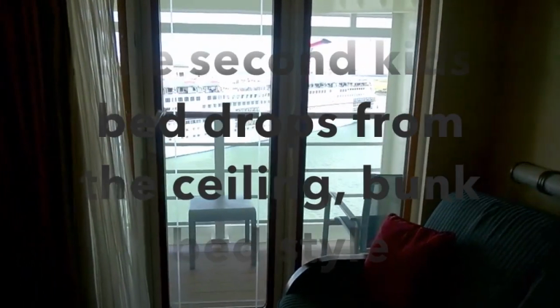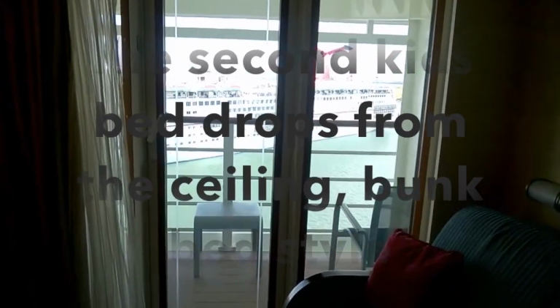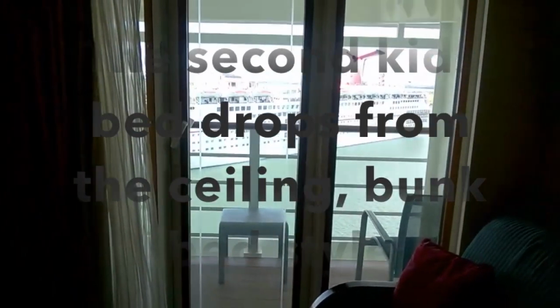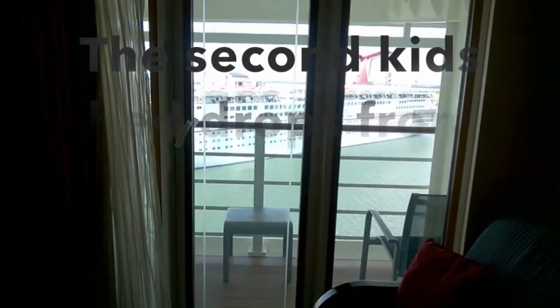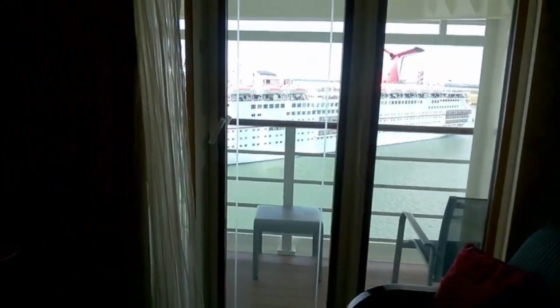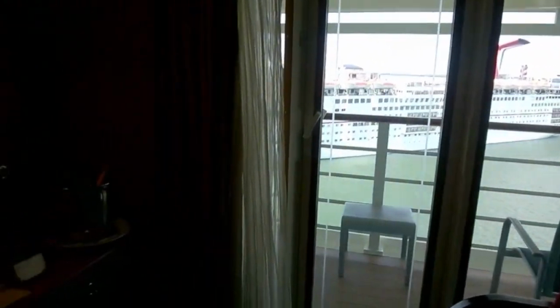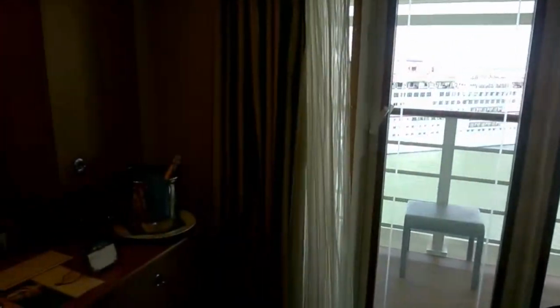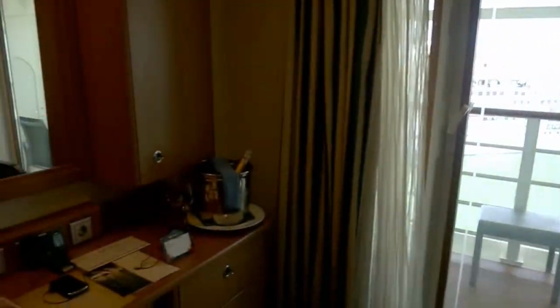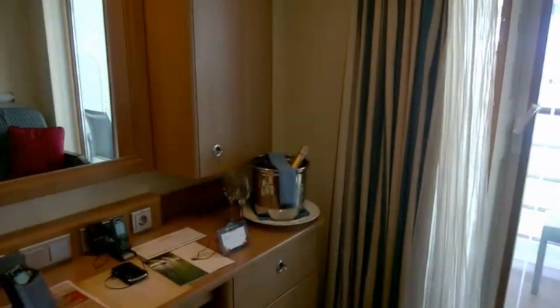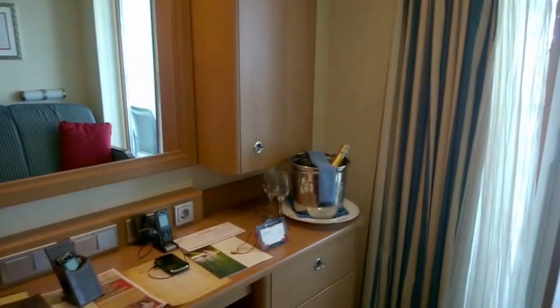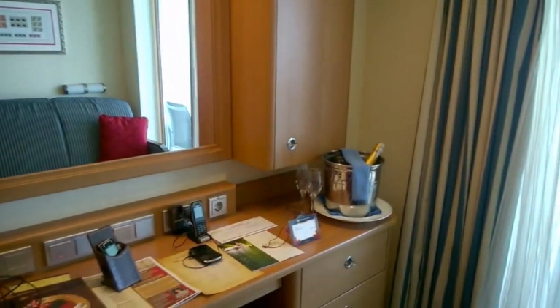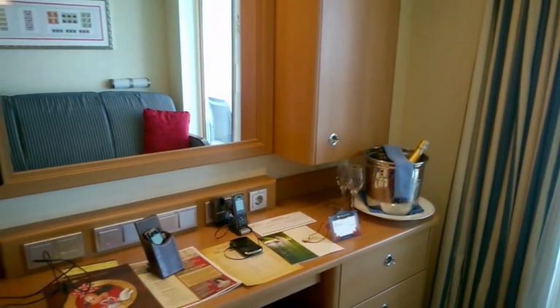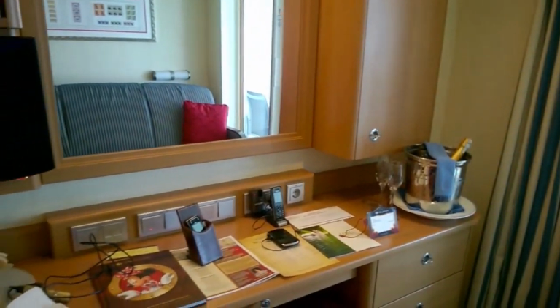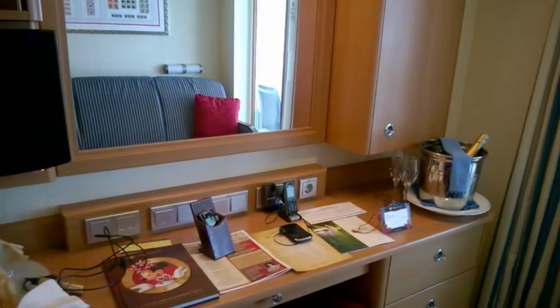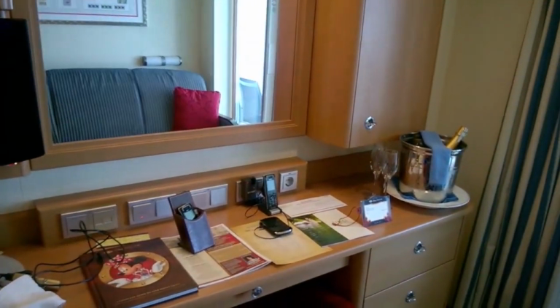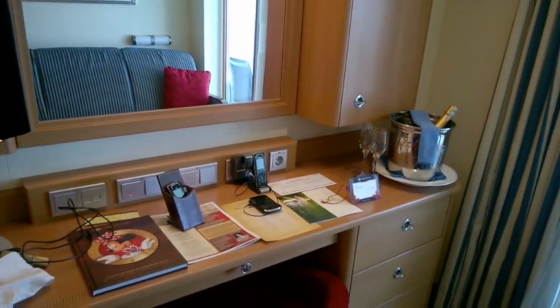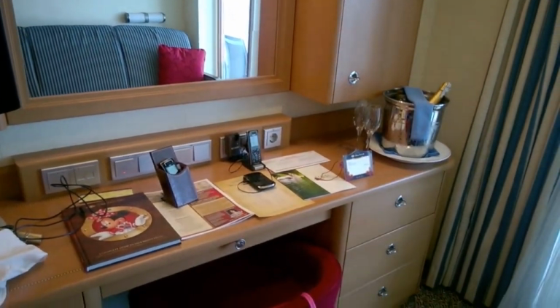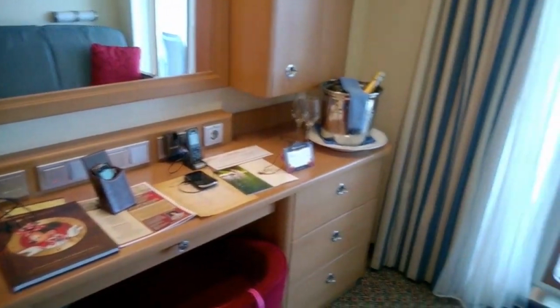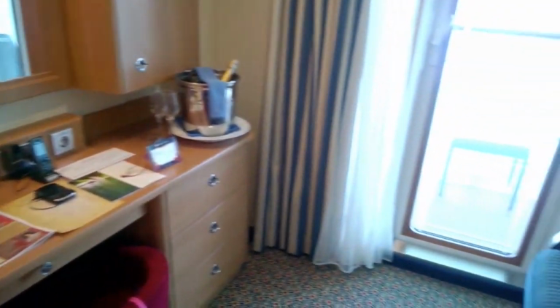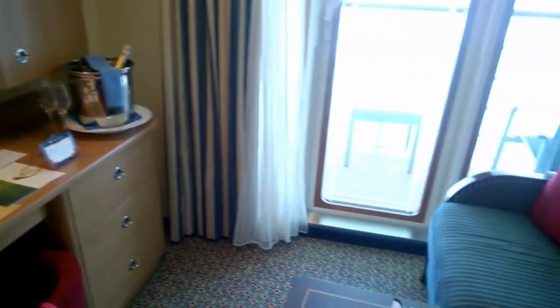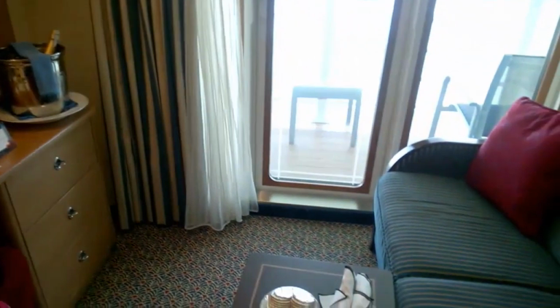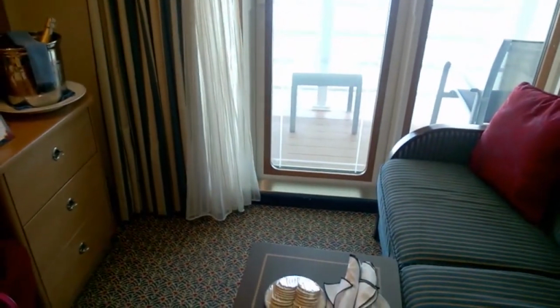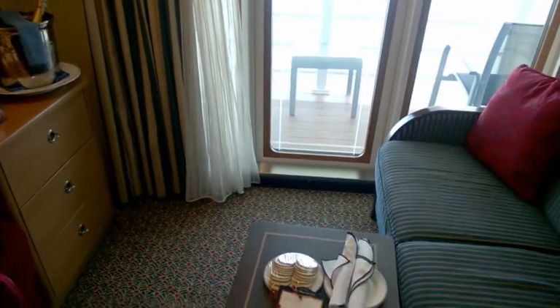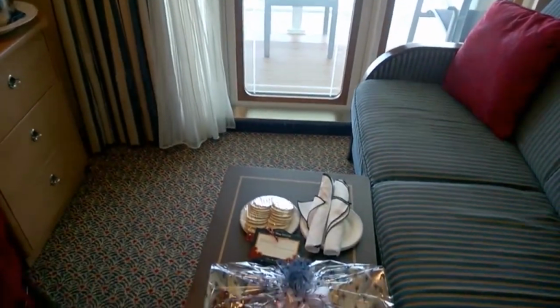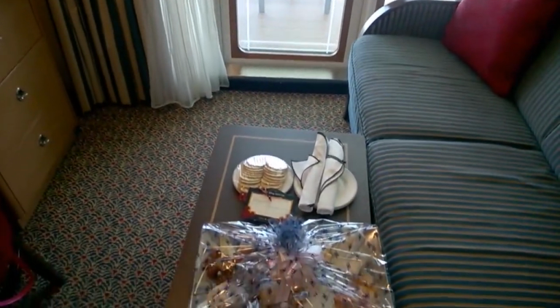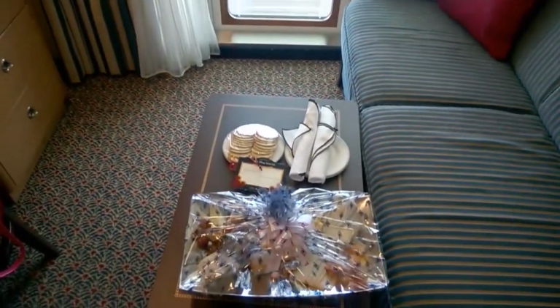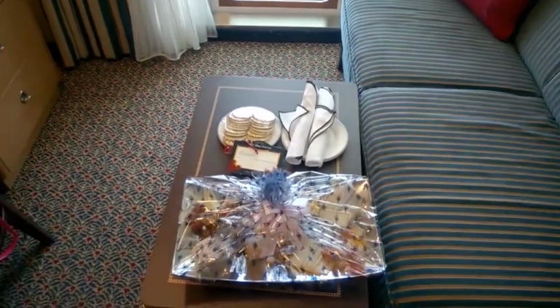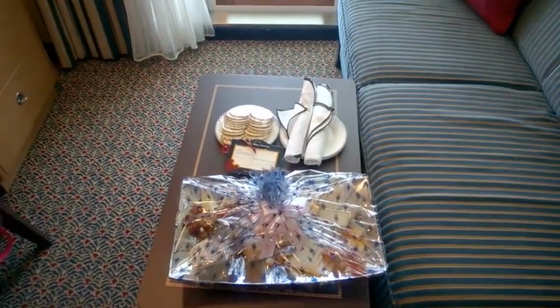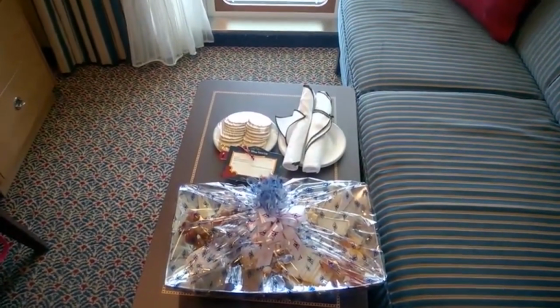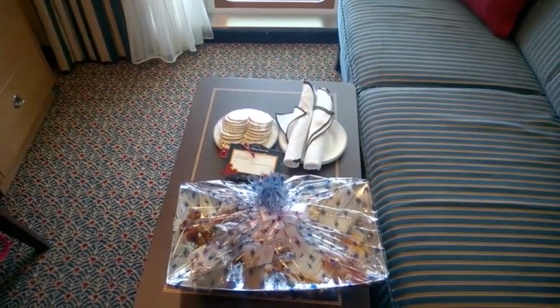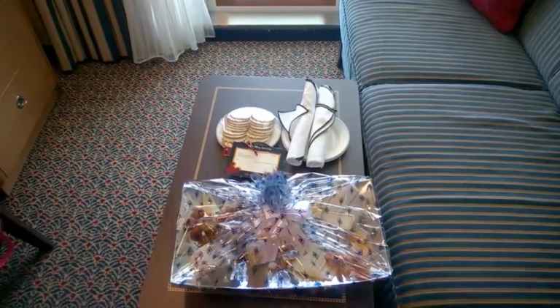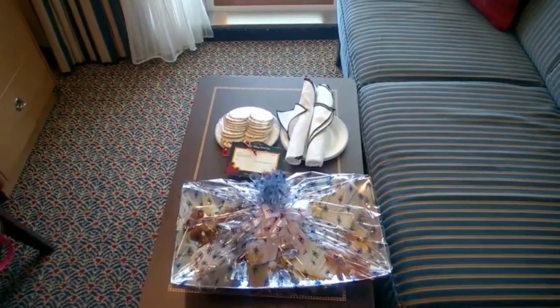We're still in port right now. This is the little desk area here, and then these are the goodies — they brought us some Prosecco and a cheese and fruit platter.